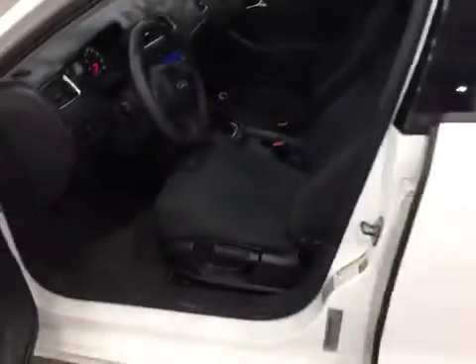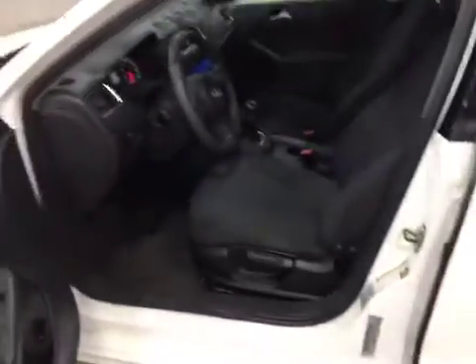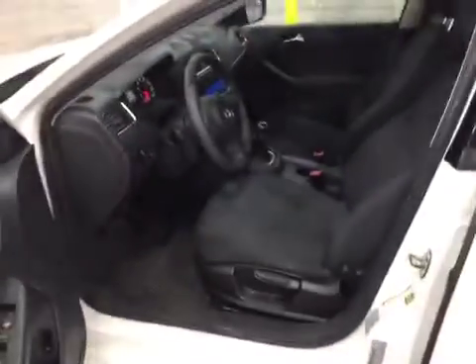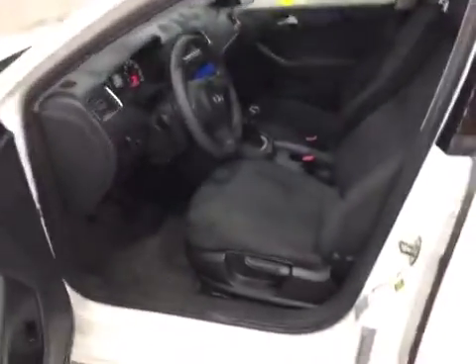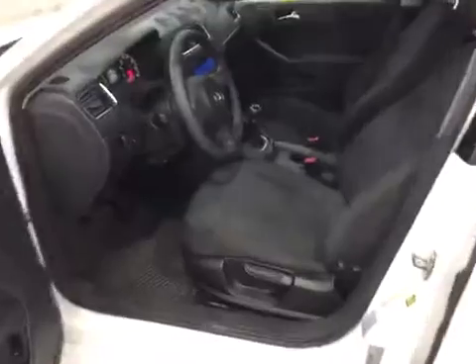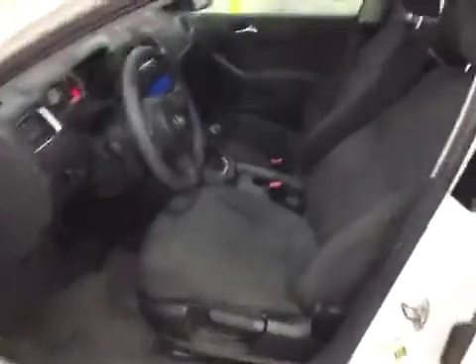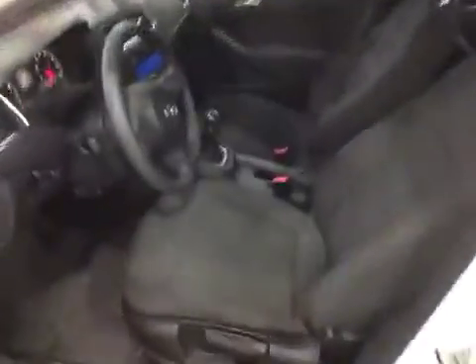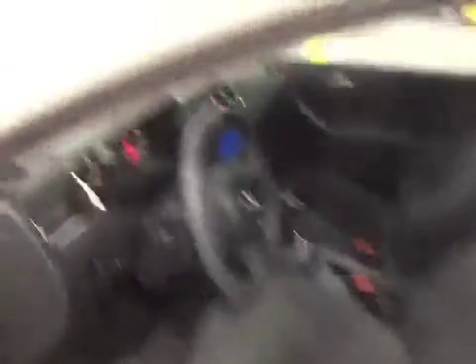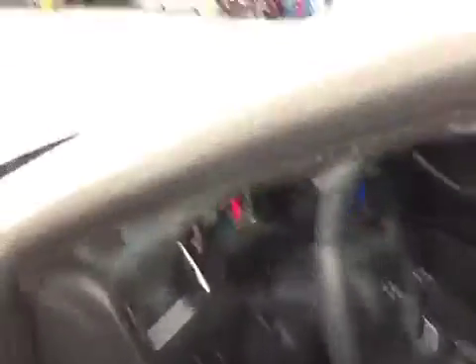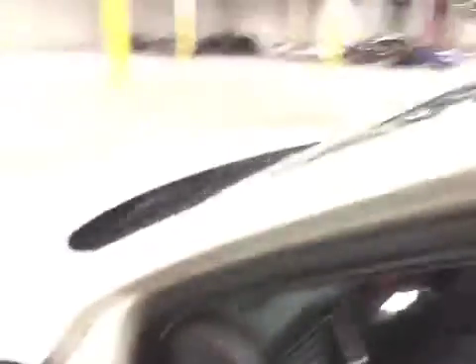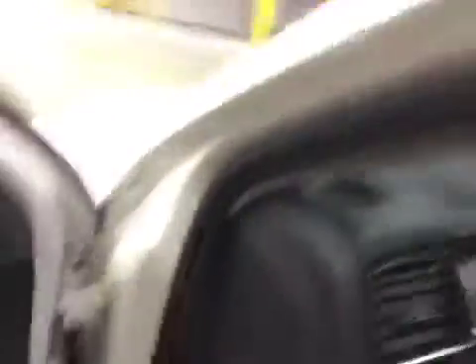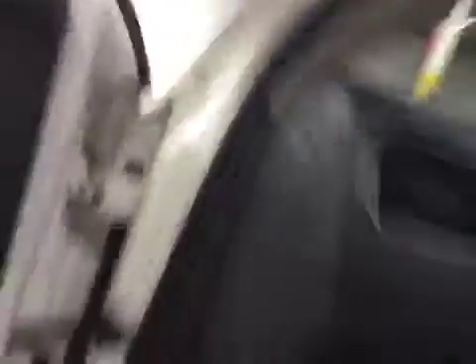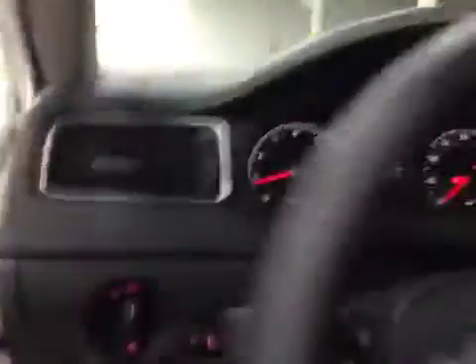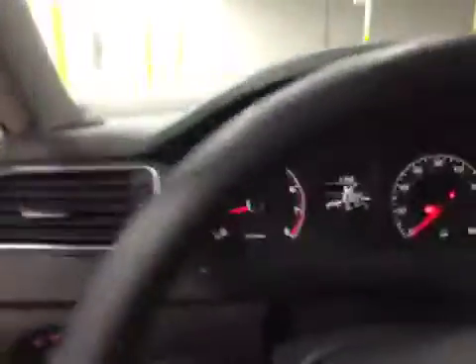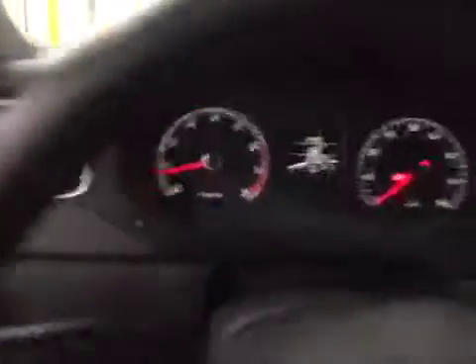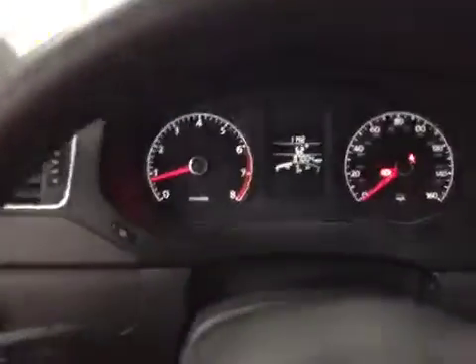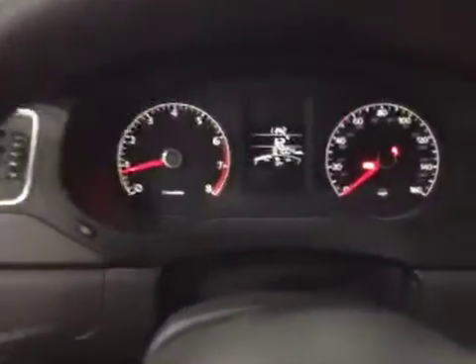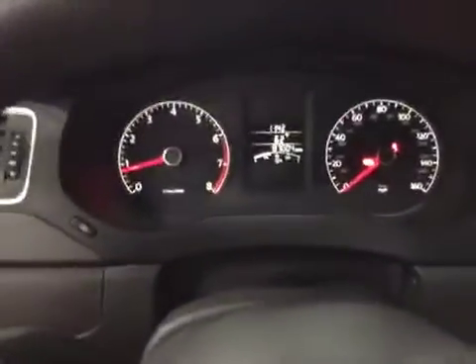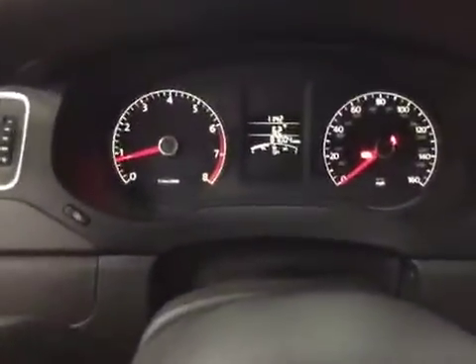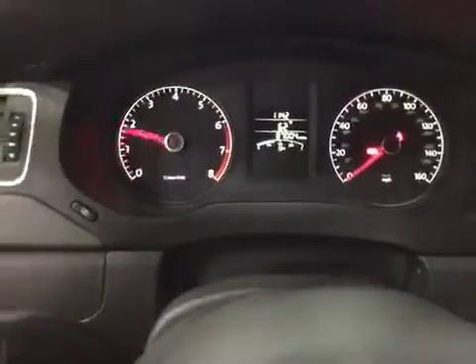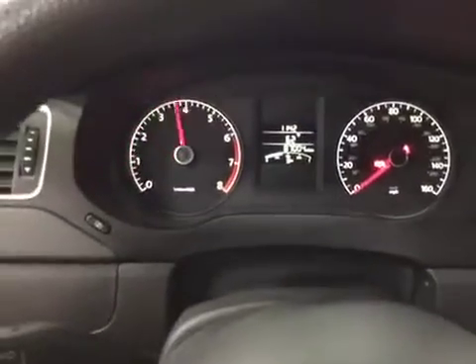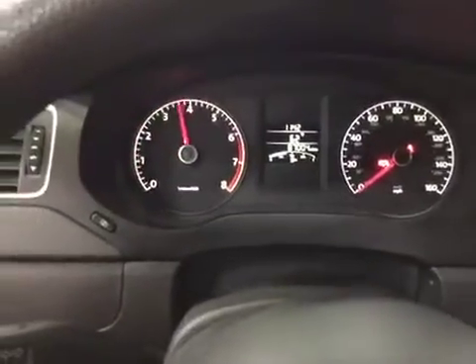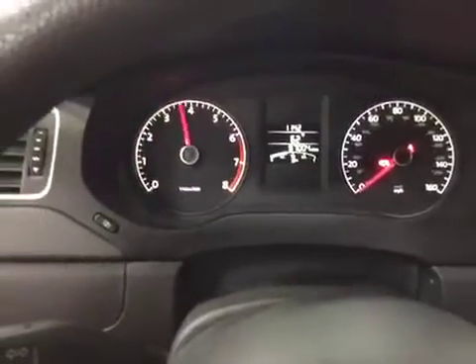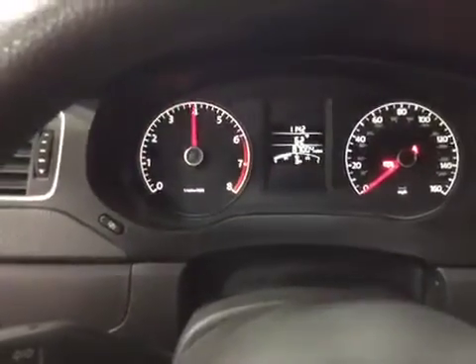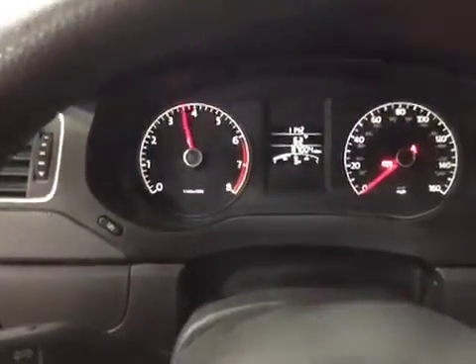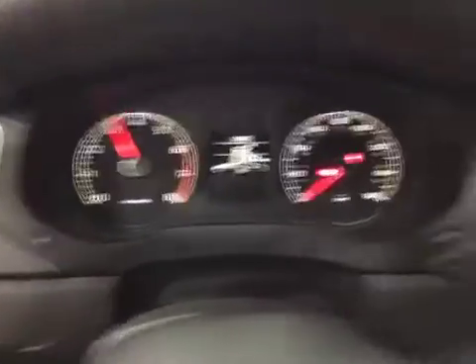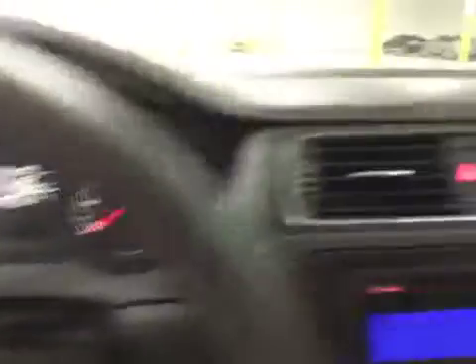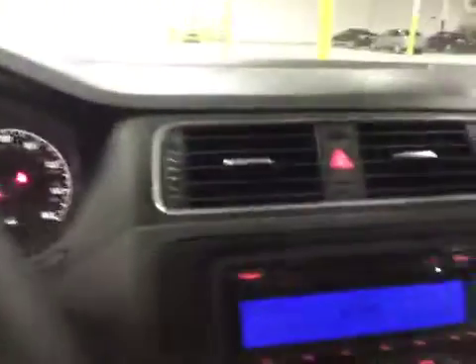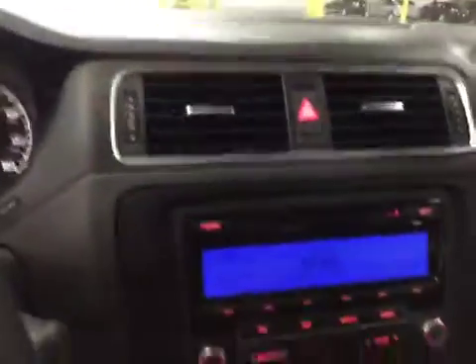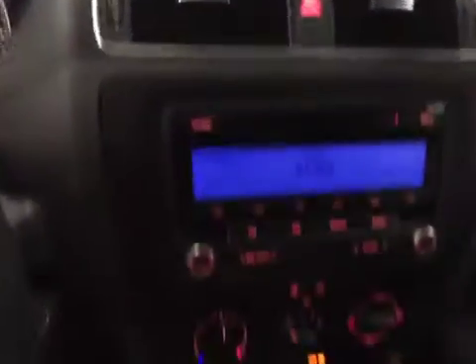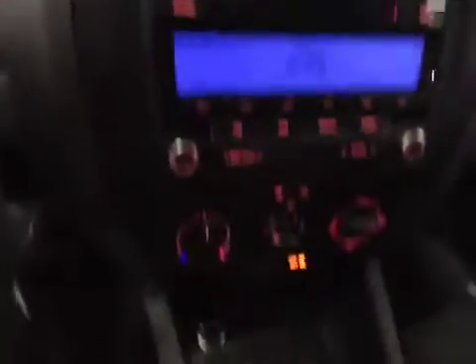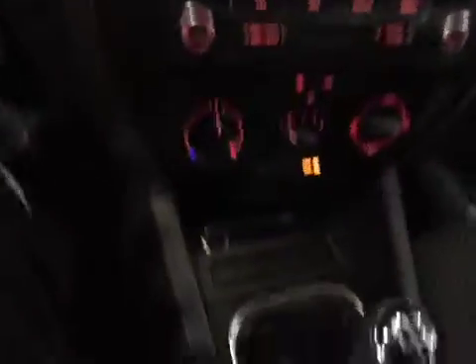The interior is very clean — average wear for the year of the vehicle. Here's the dash. Everything works.